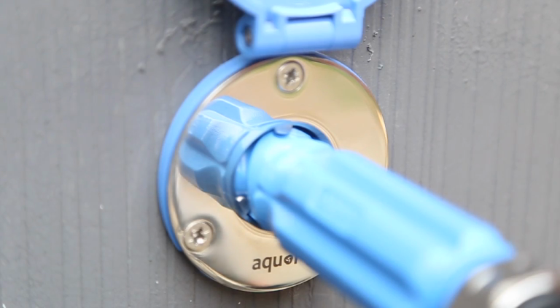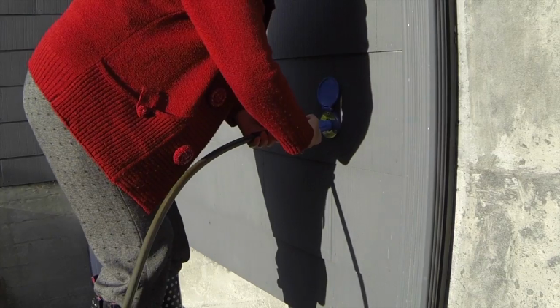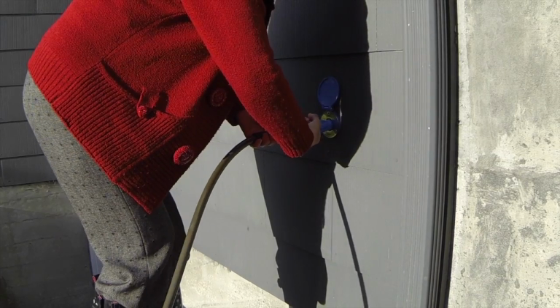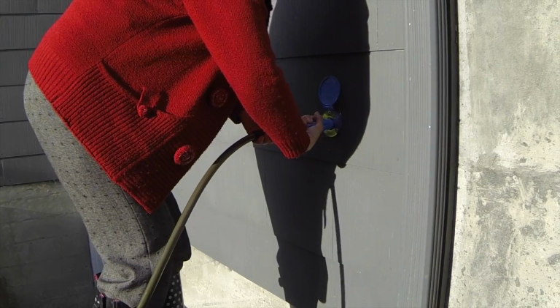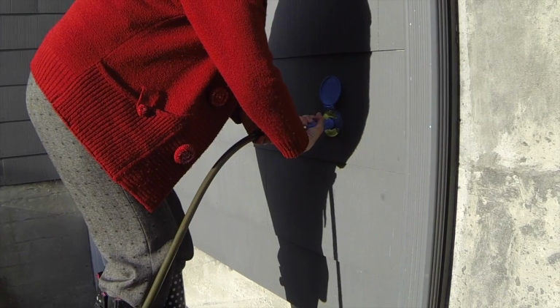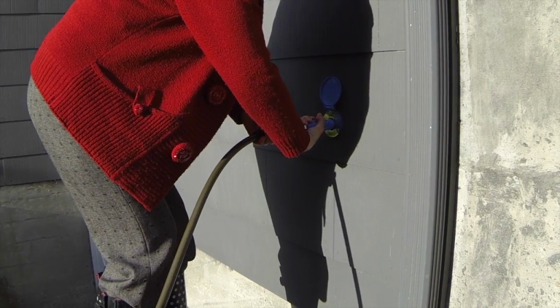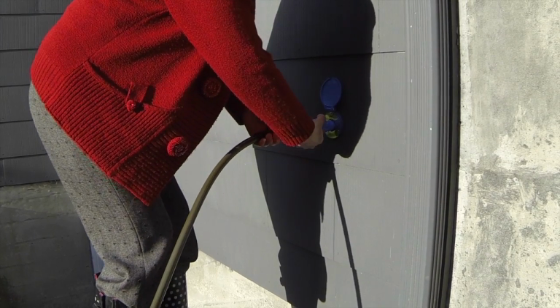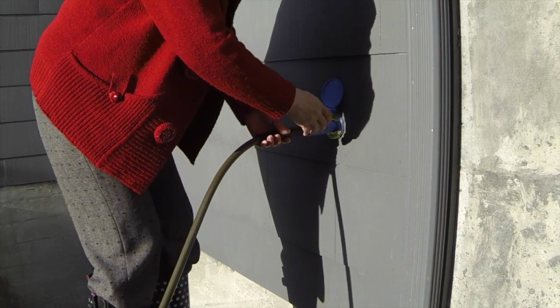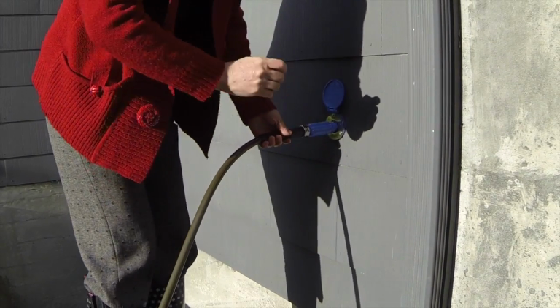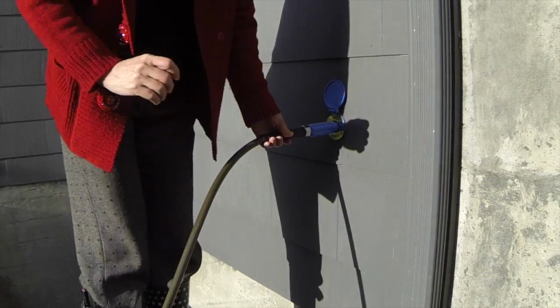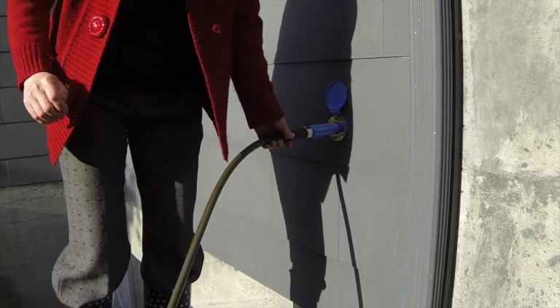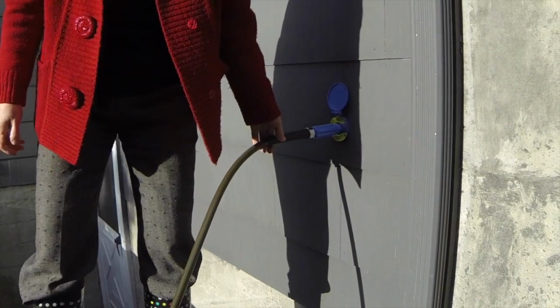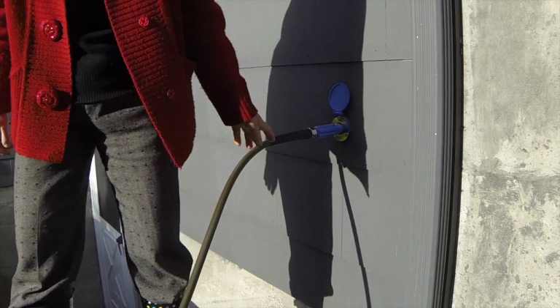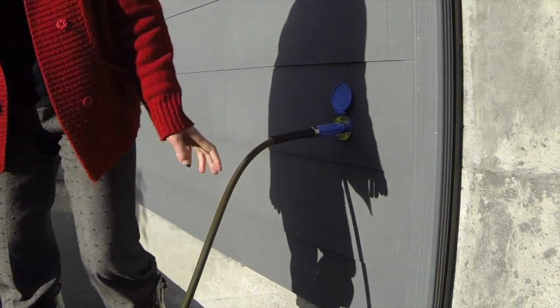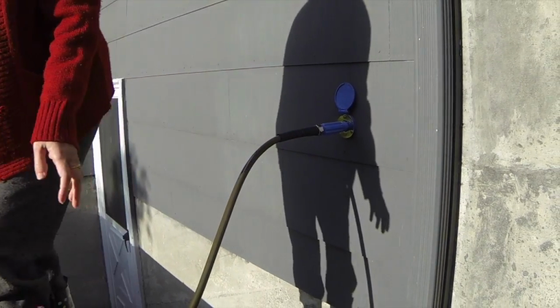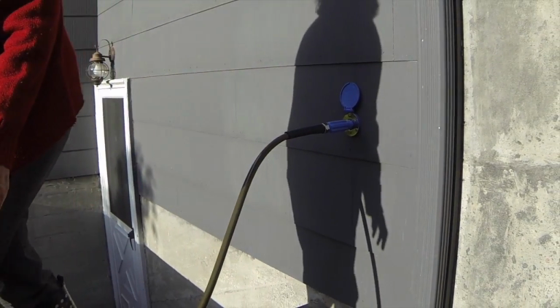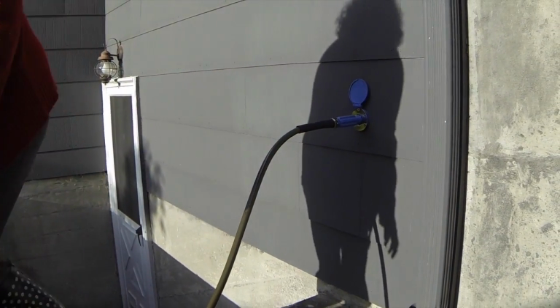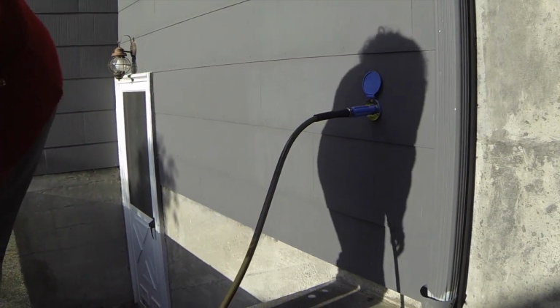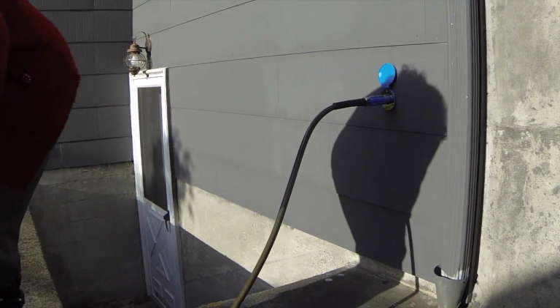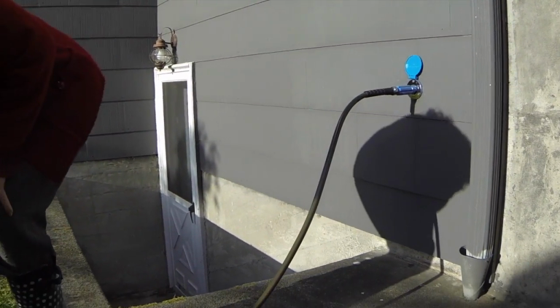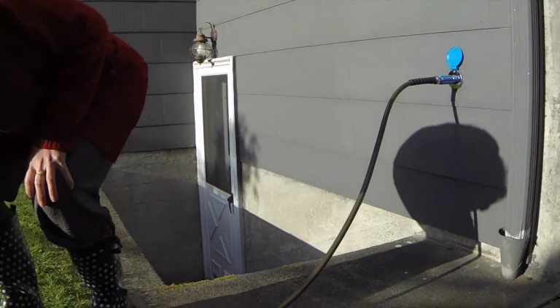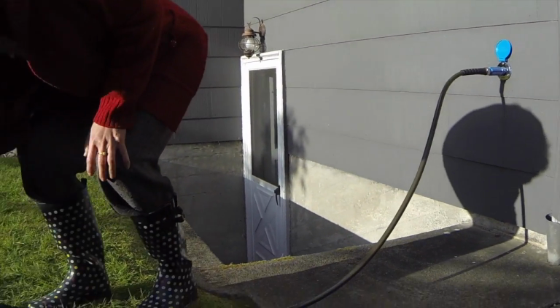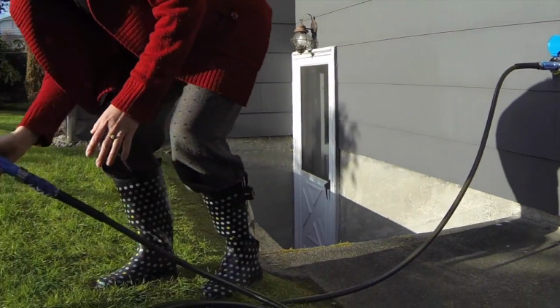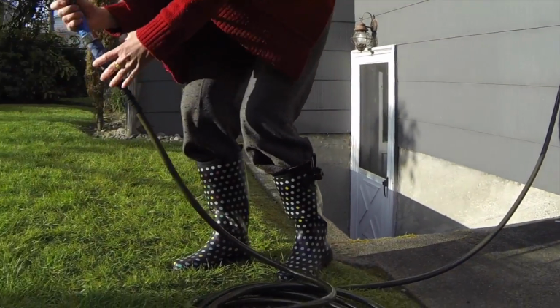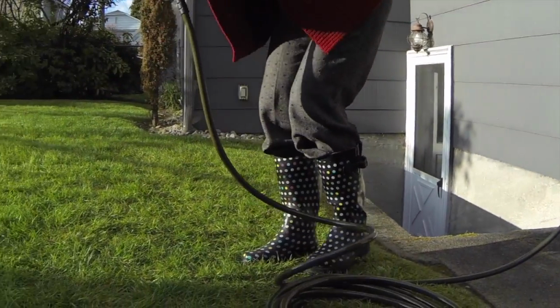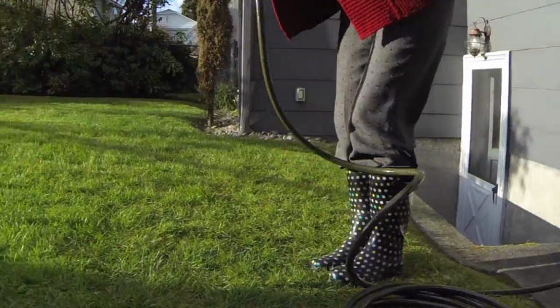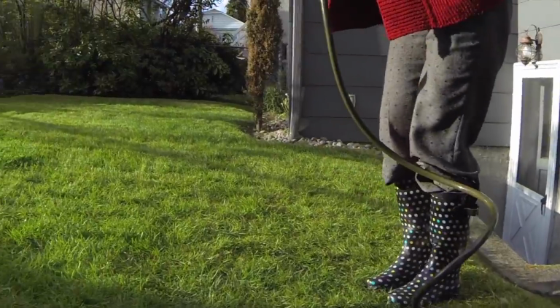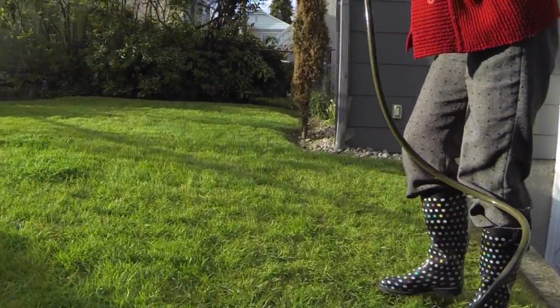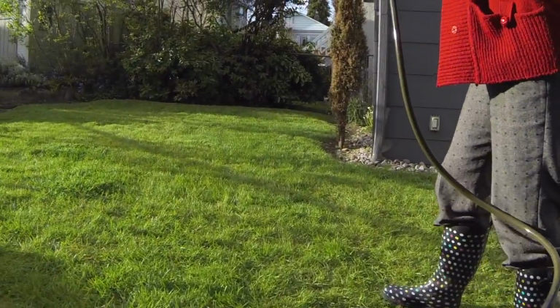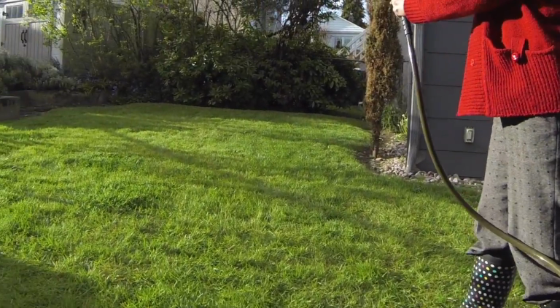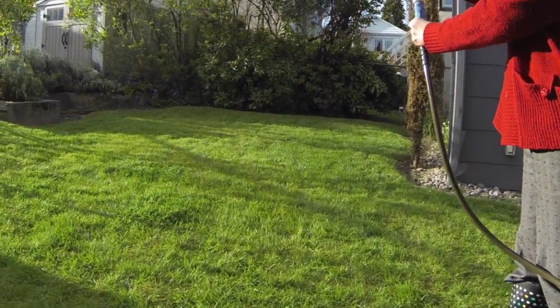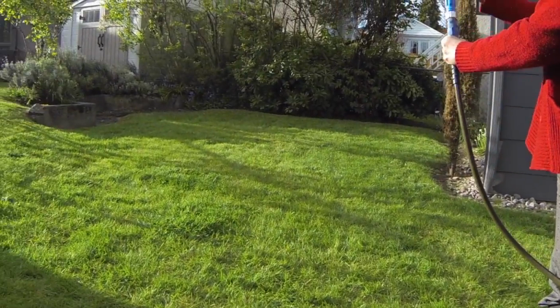Water automatically turns on as soon as you connect. No more threading on your hose, no more leaks or drips. Just water when you need it.